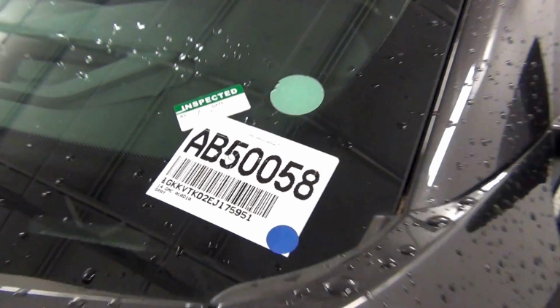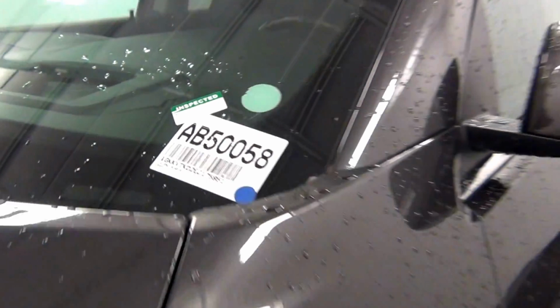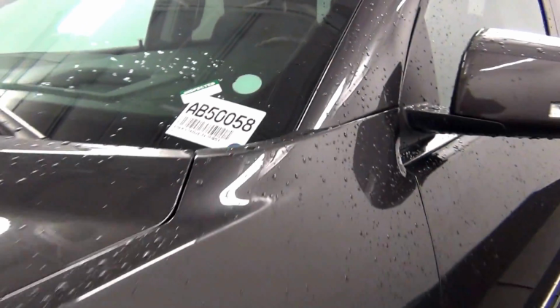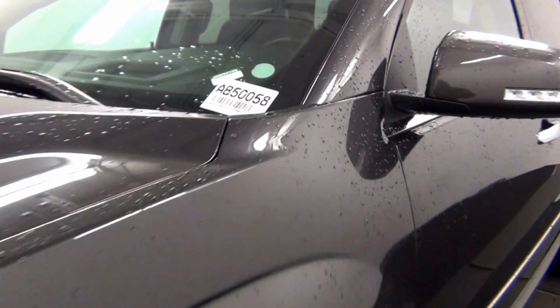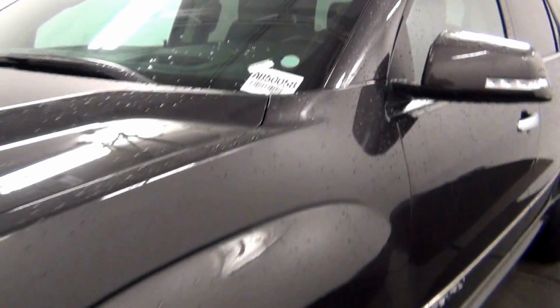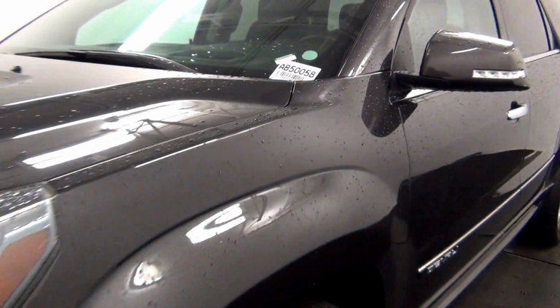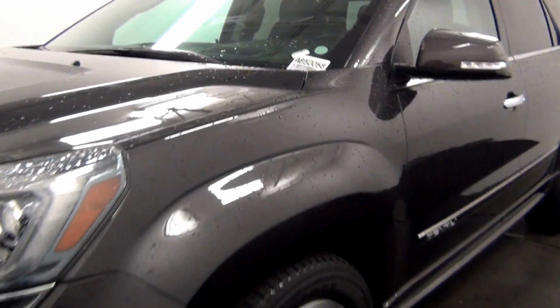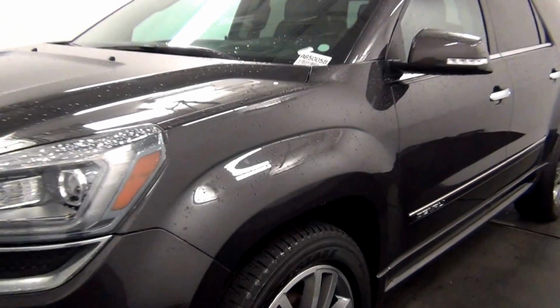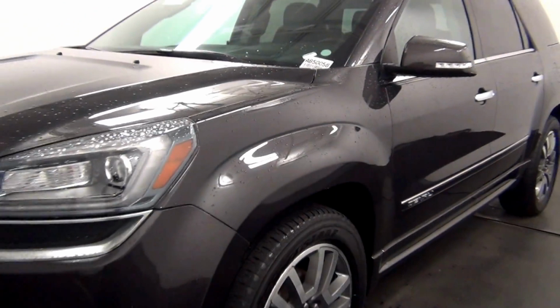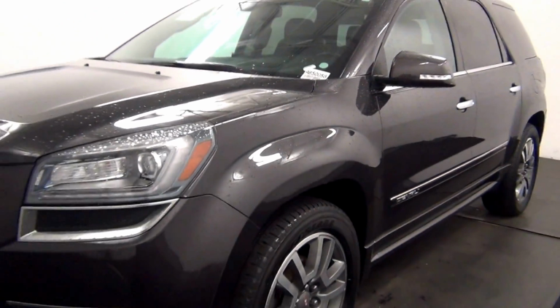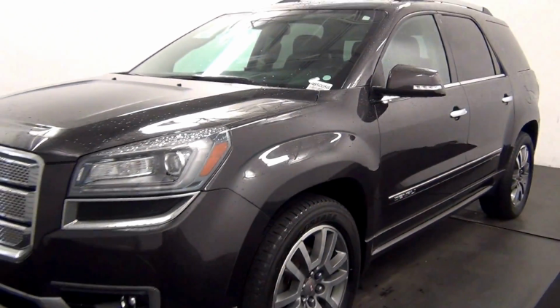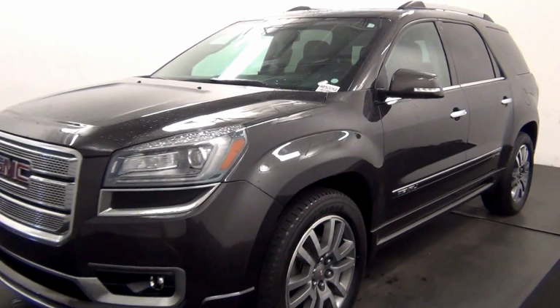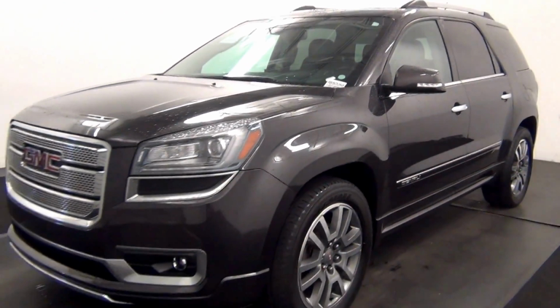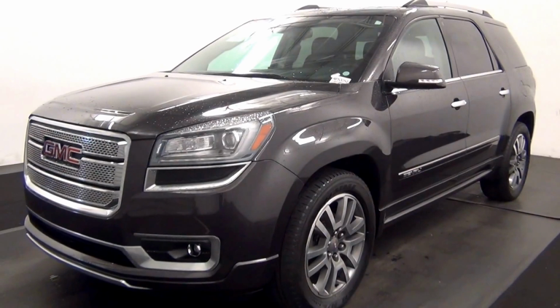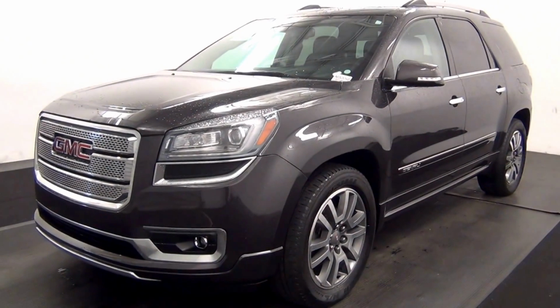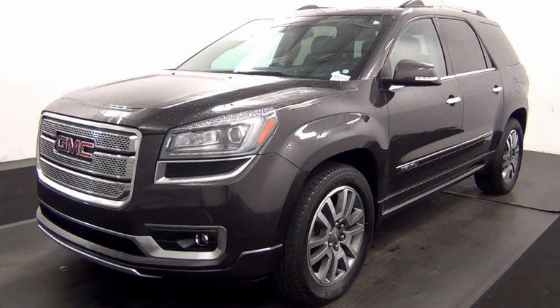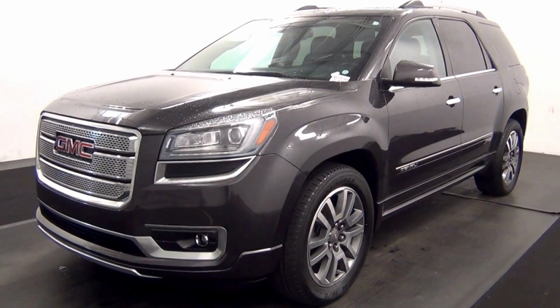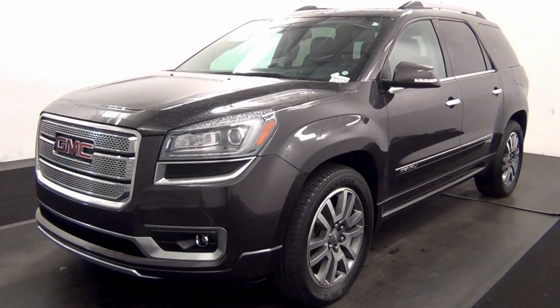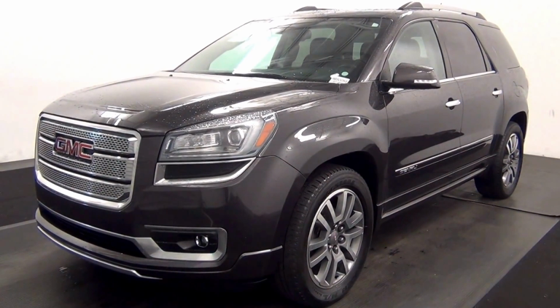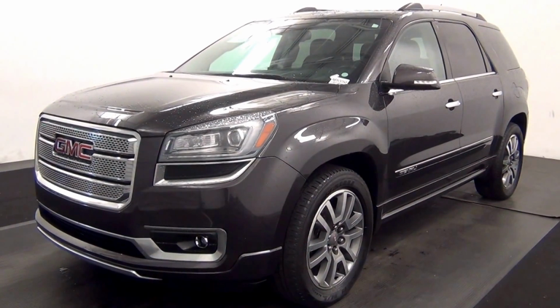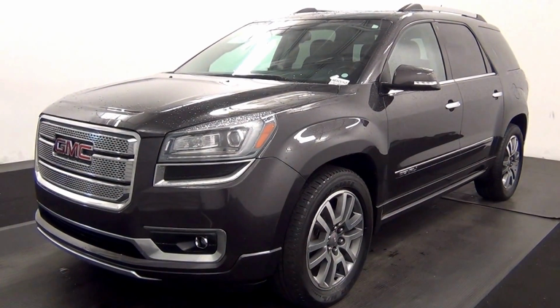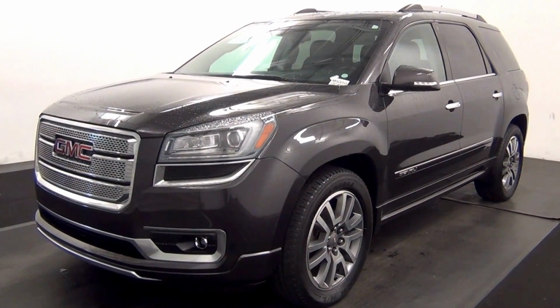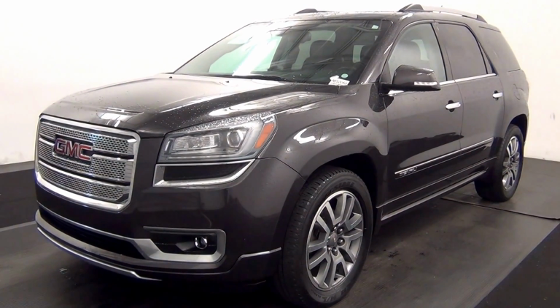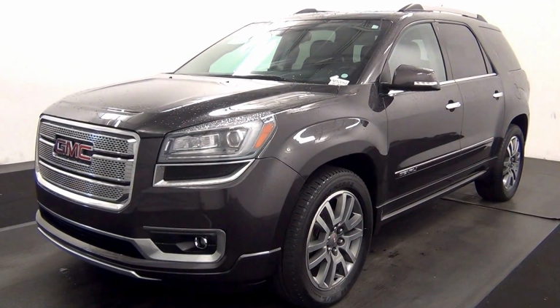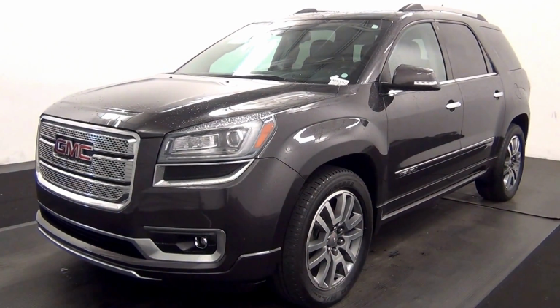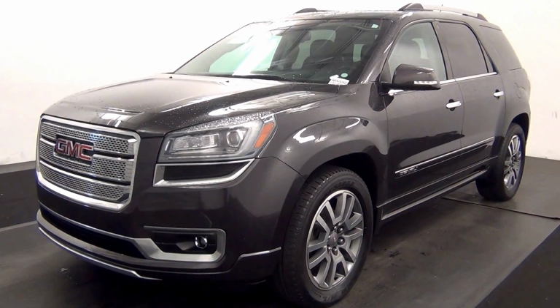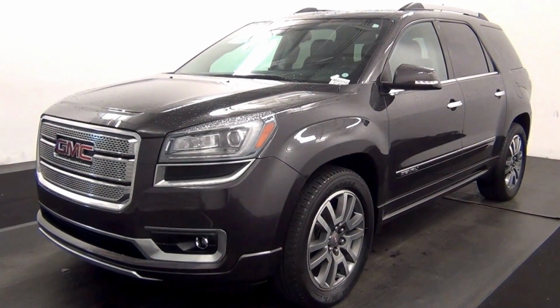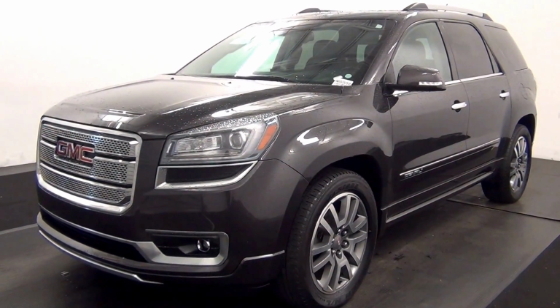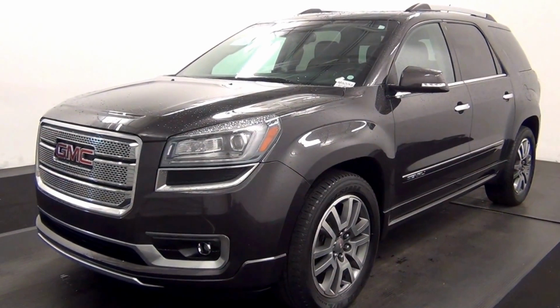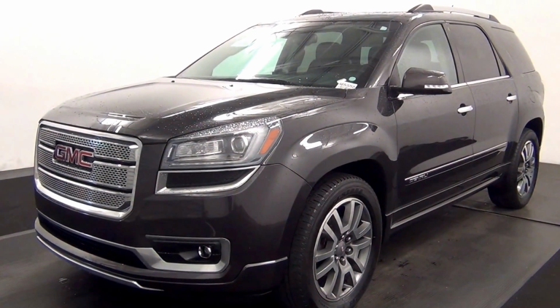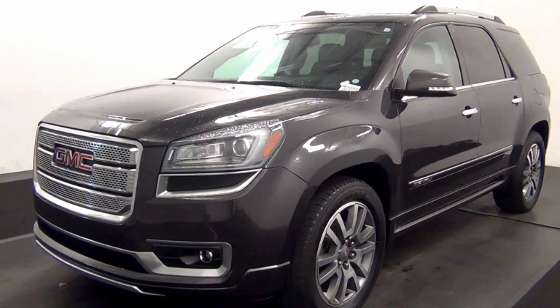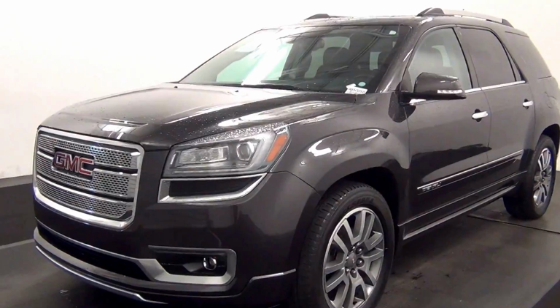Welcome. Today we are going to walk around a 2014 GMC Acadia, stock number AB50058.